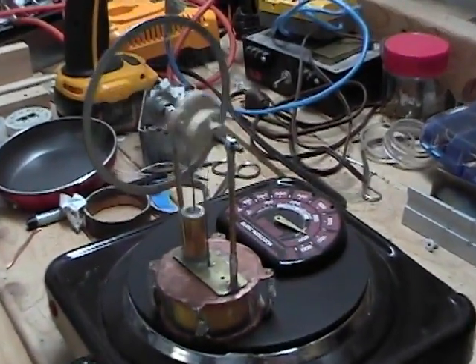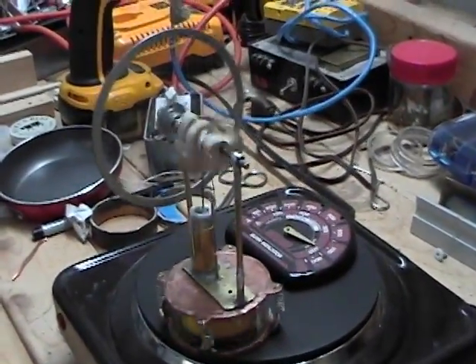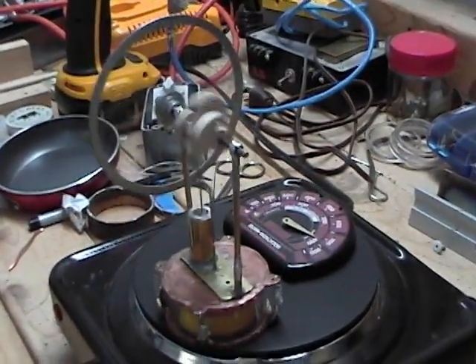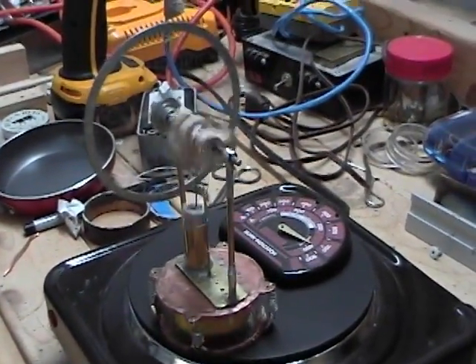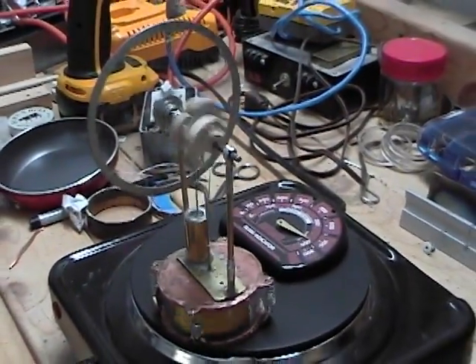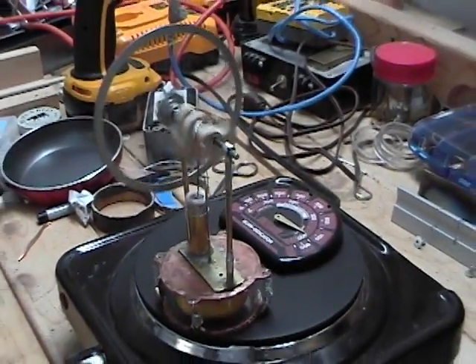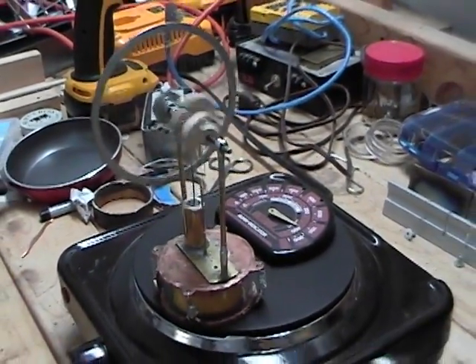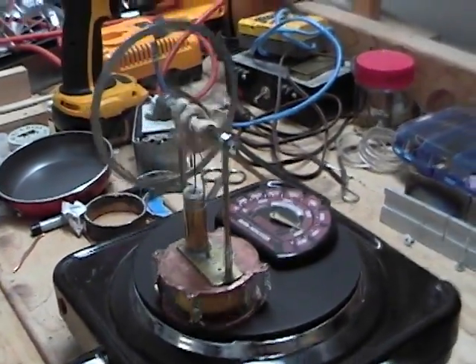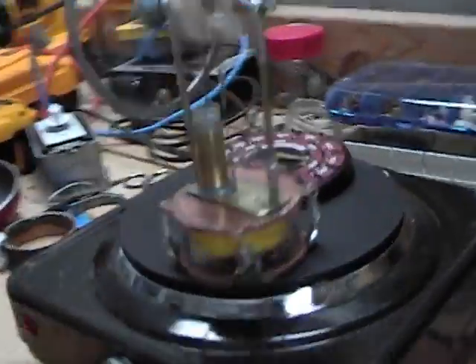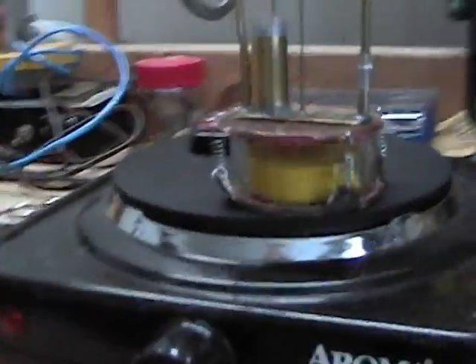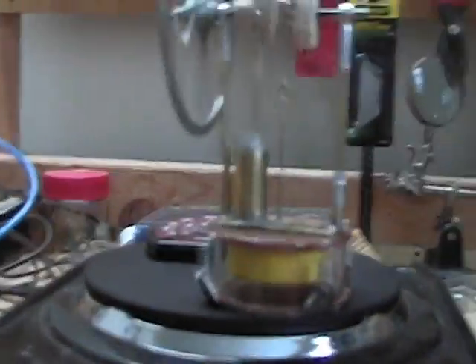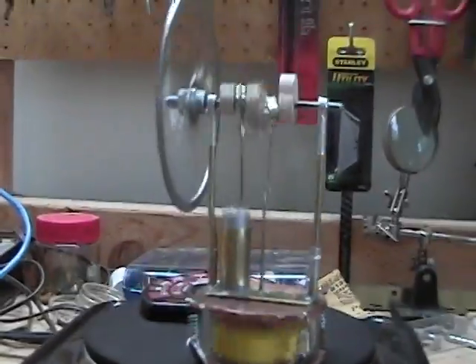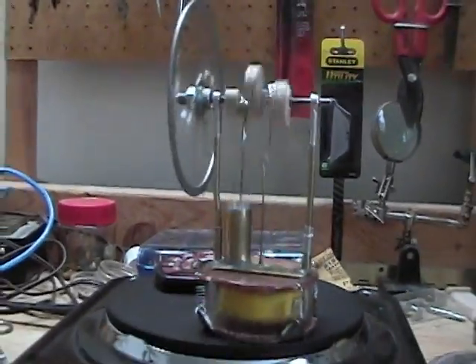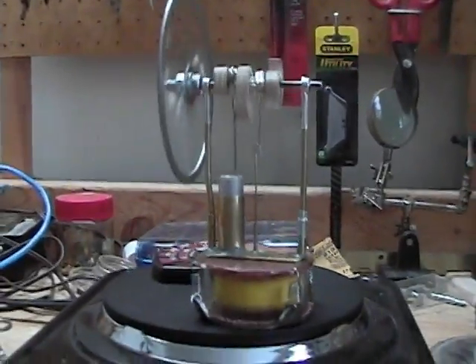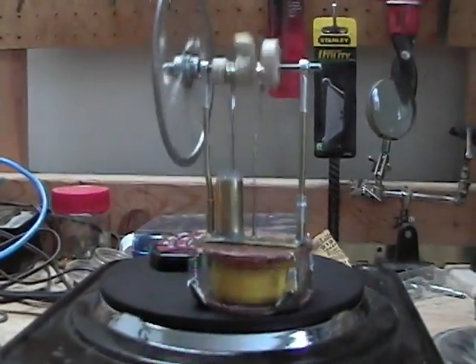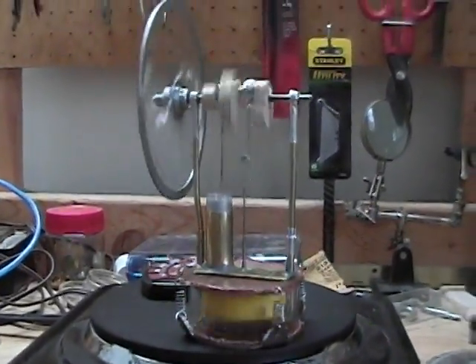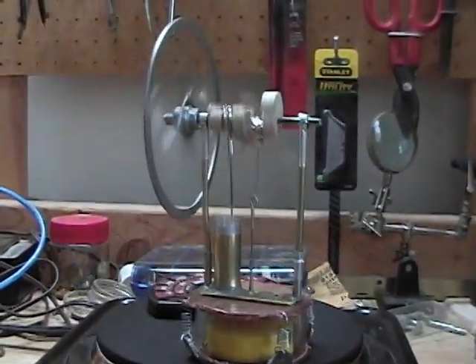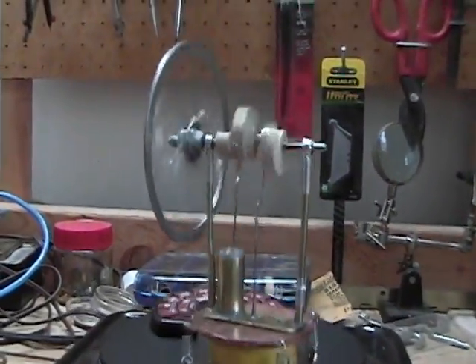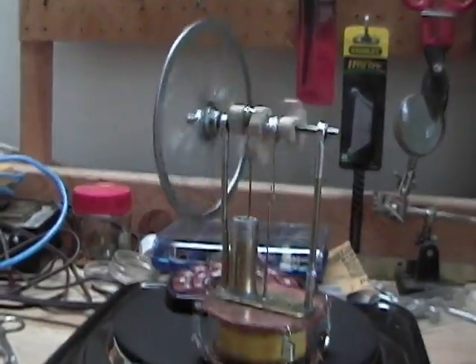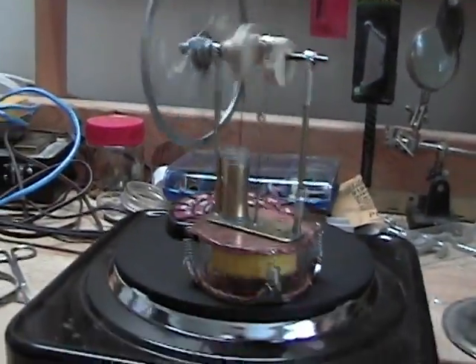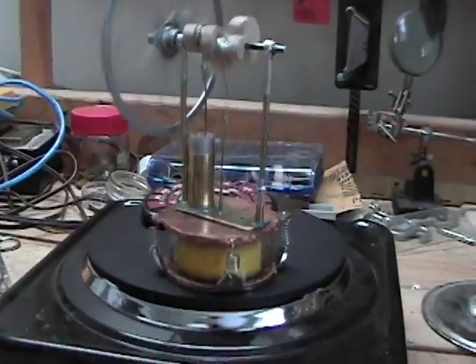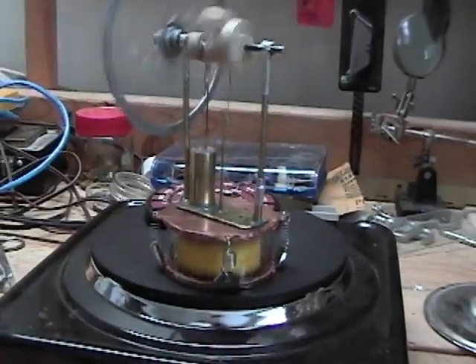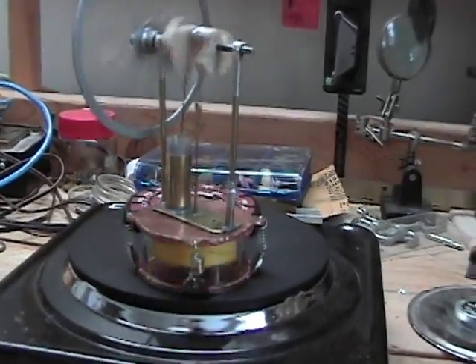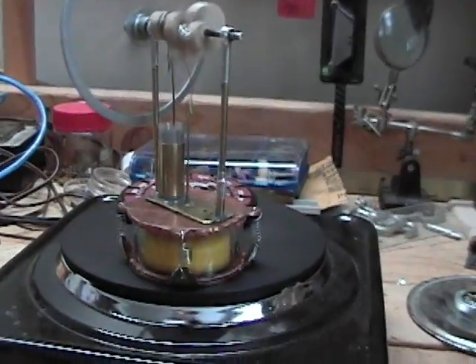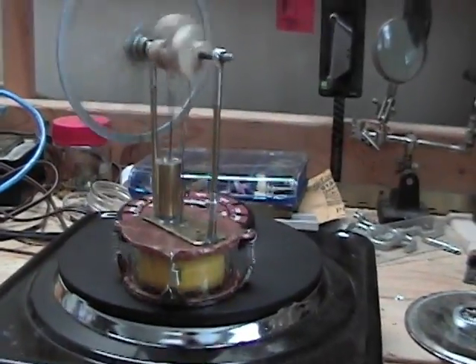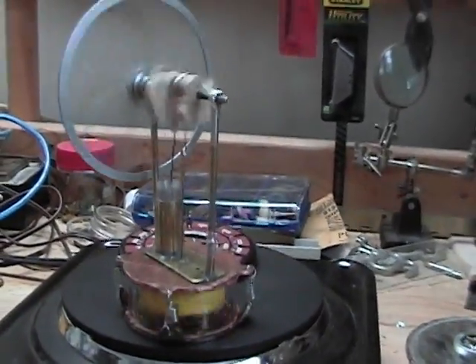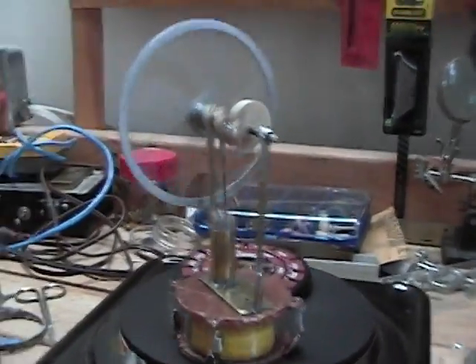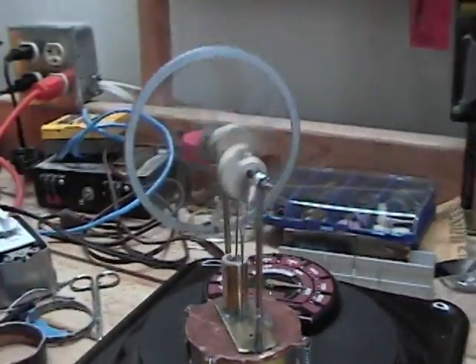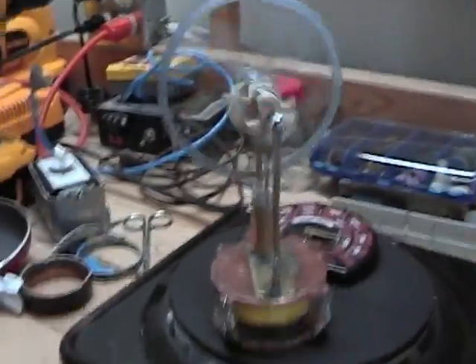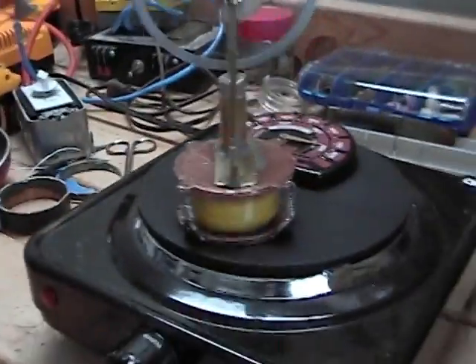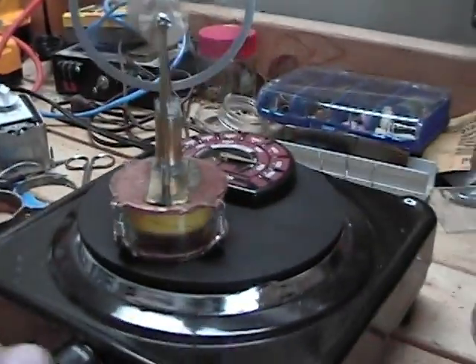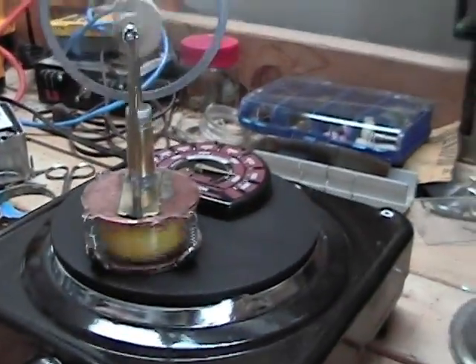This is the first run of the engine. Although the hot plate did get hotter than I wanted, the engine is performing quite well — it is much faster than my previous engines. Obviously it needs to be balanced a bit and the connecting rods need to be attached better.